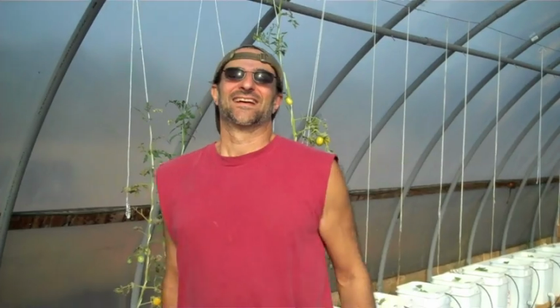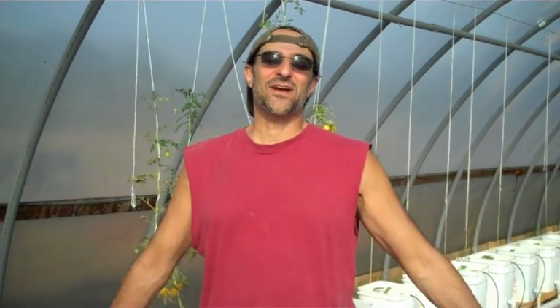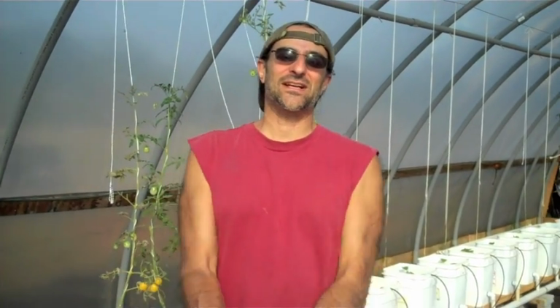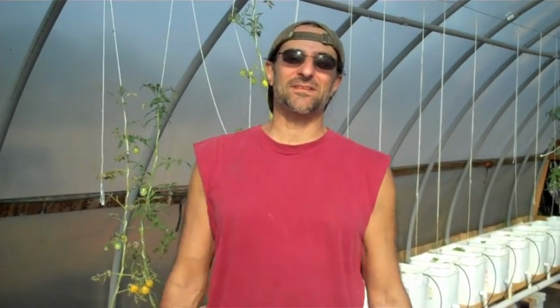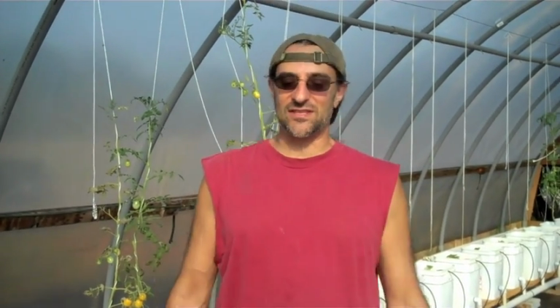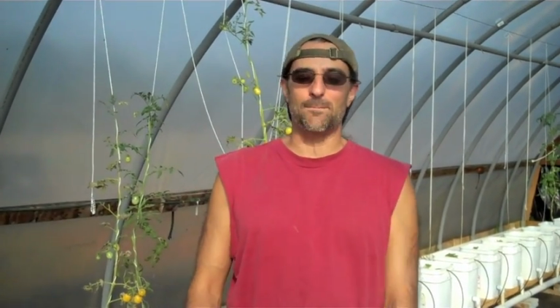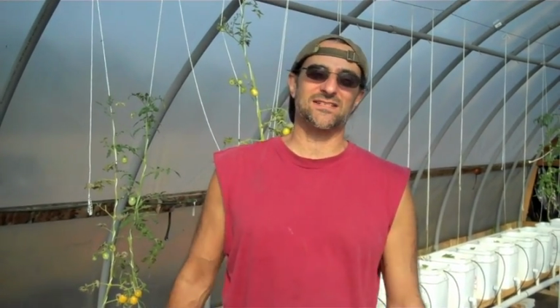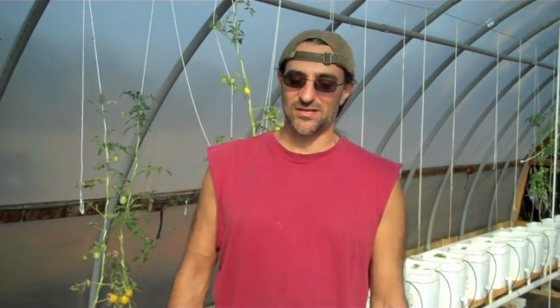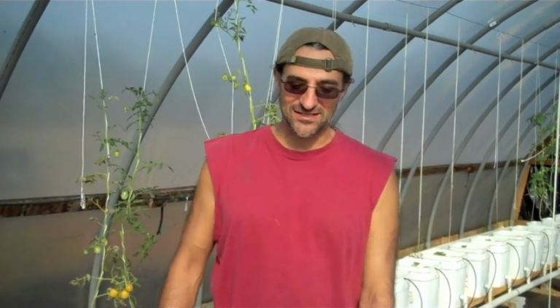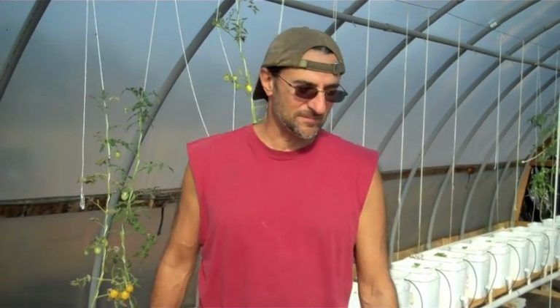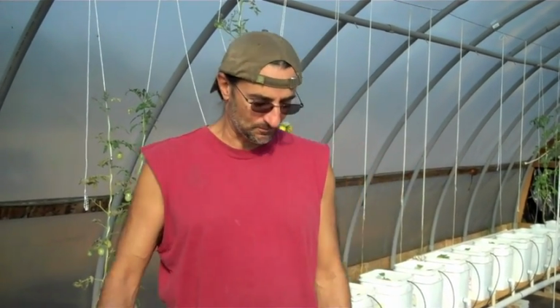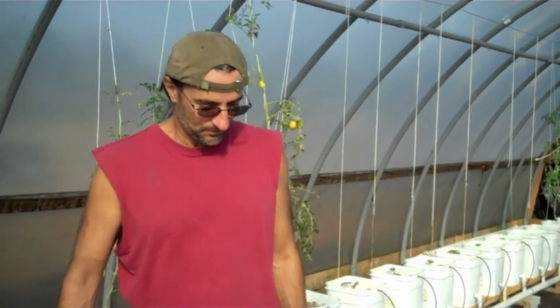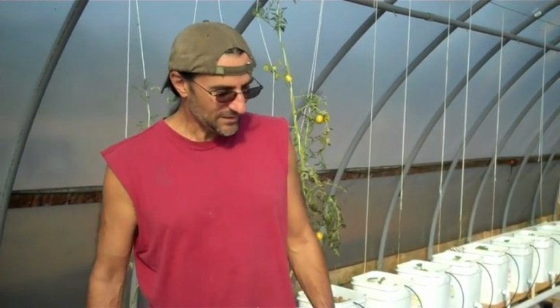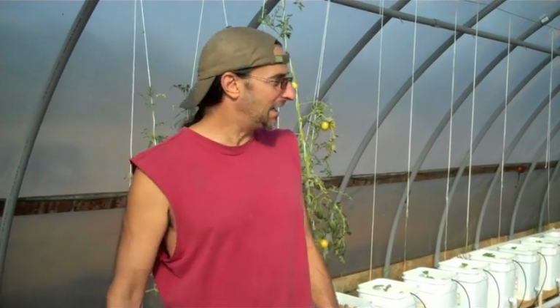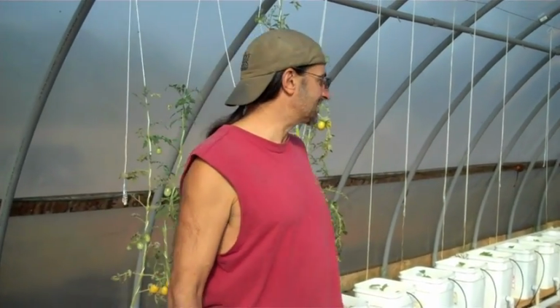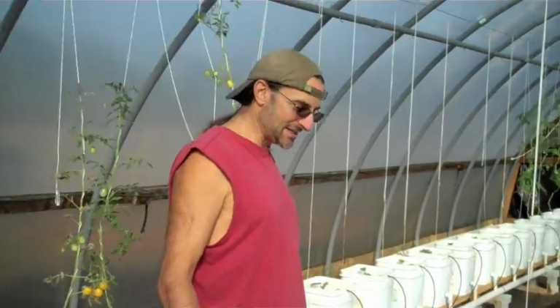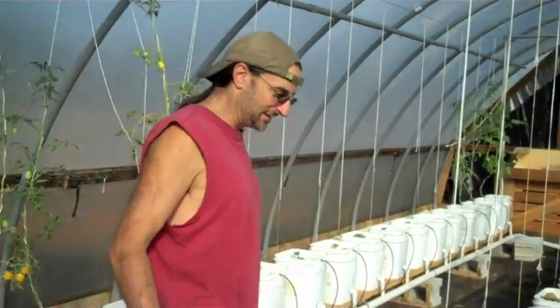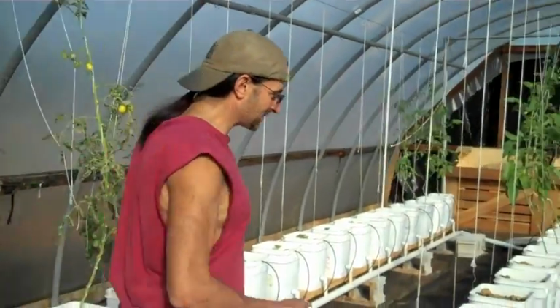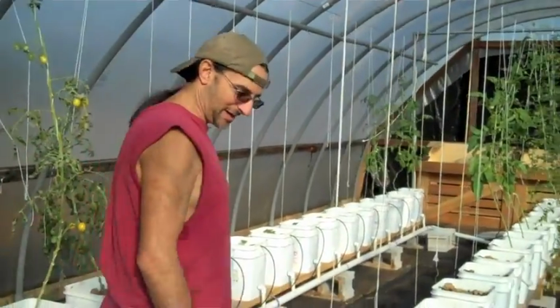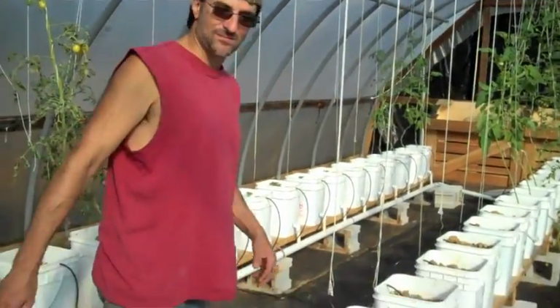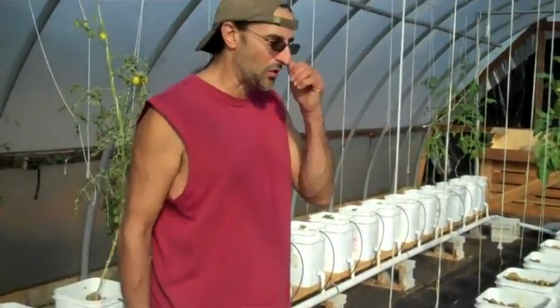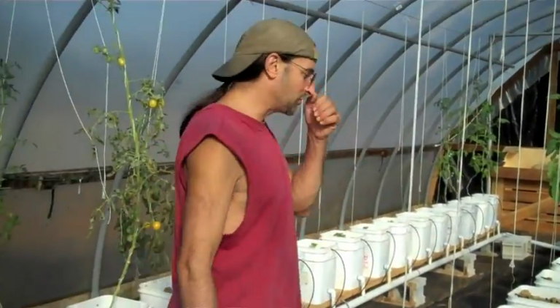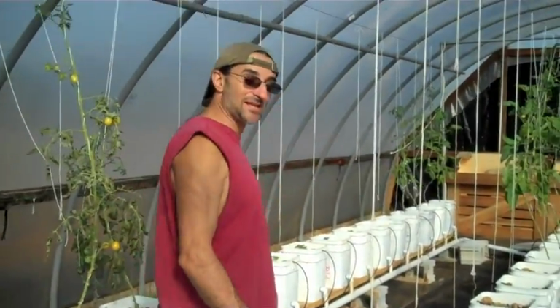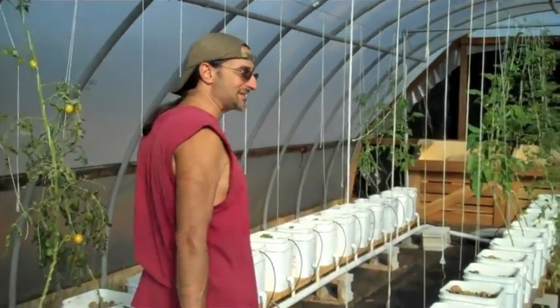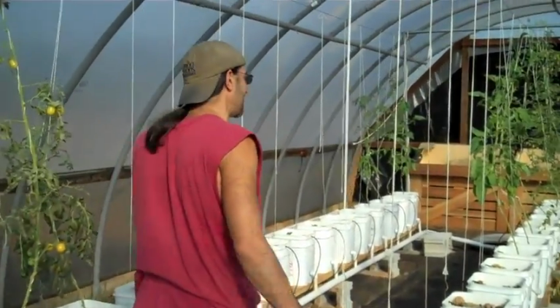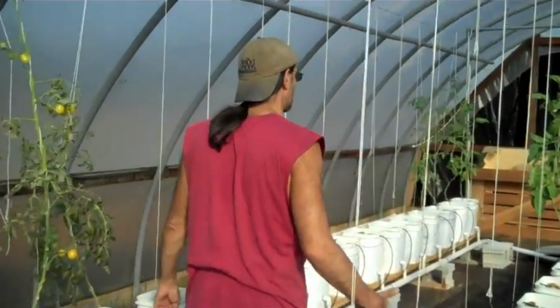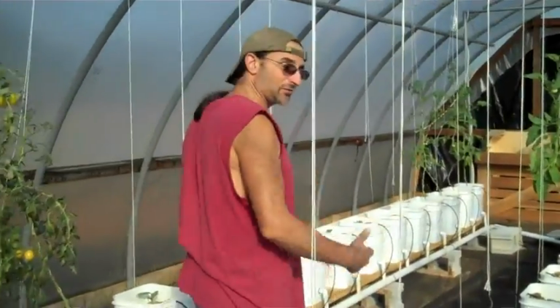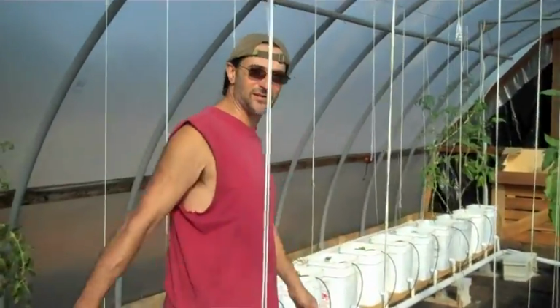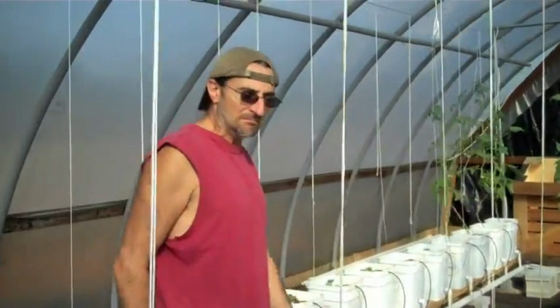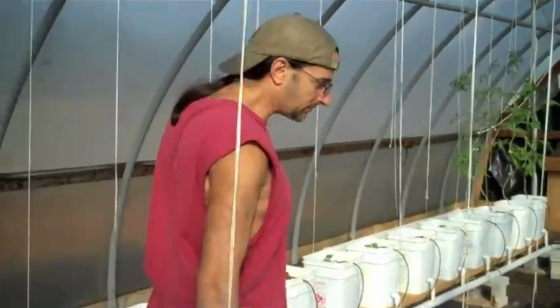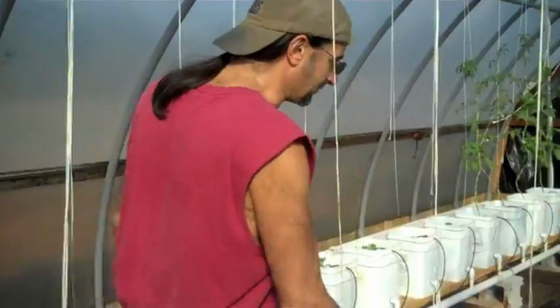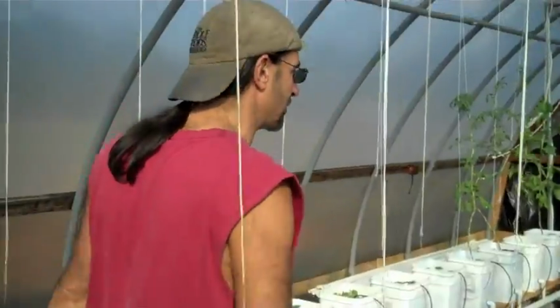A quick little update on the bucket system and how that's going. You can see things are growing. I got some new growth and new plants in today, so come on over here and let me show you.